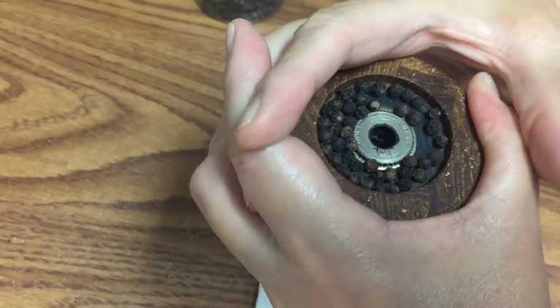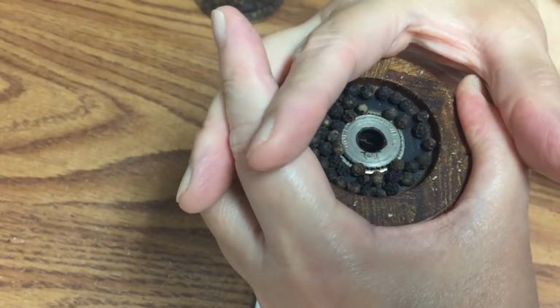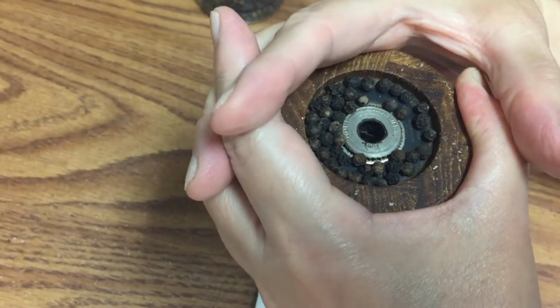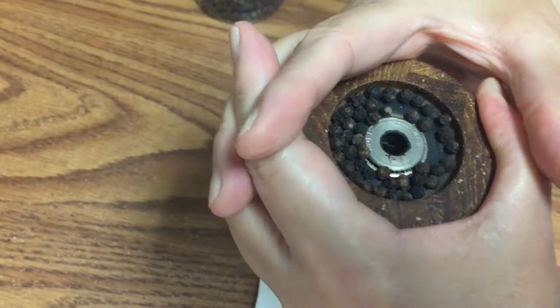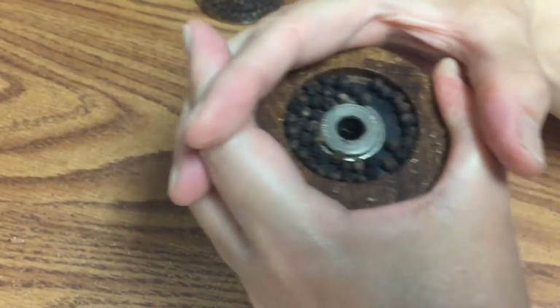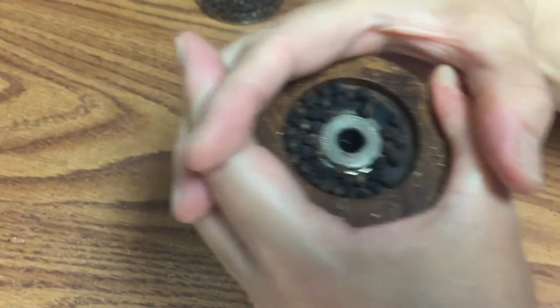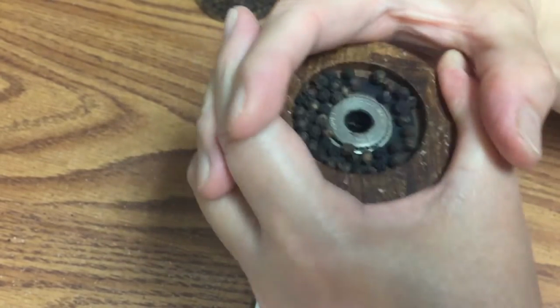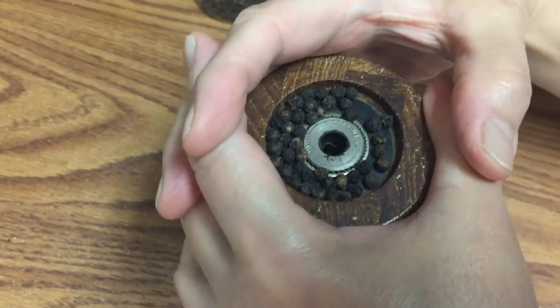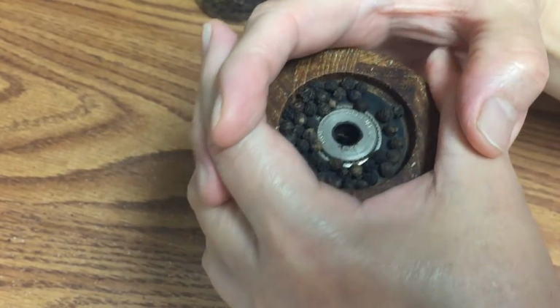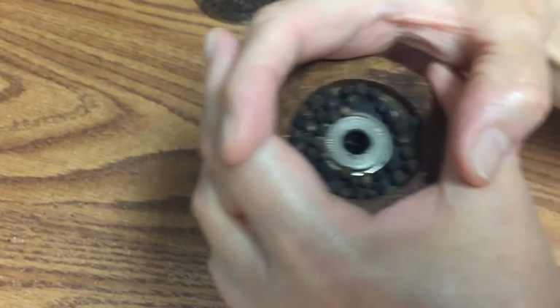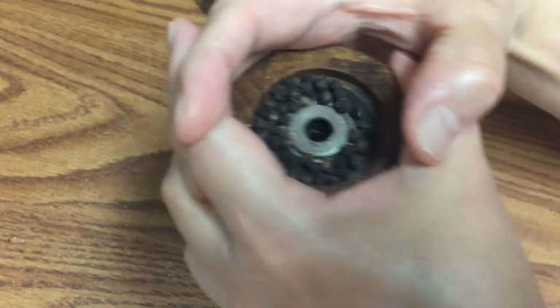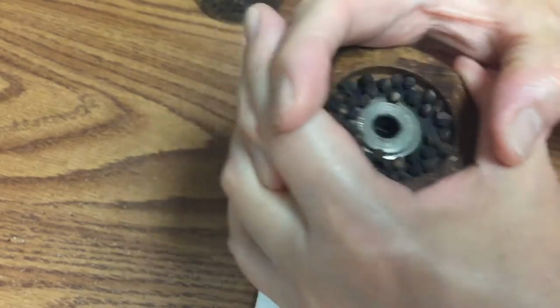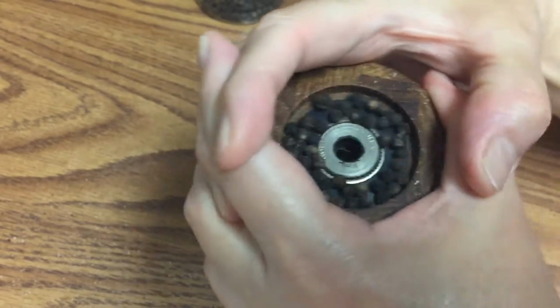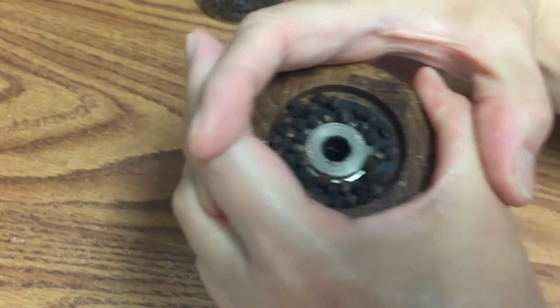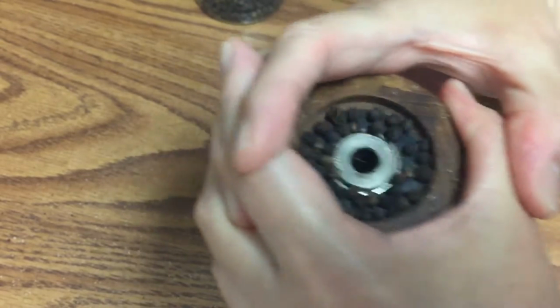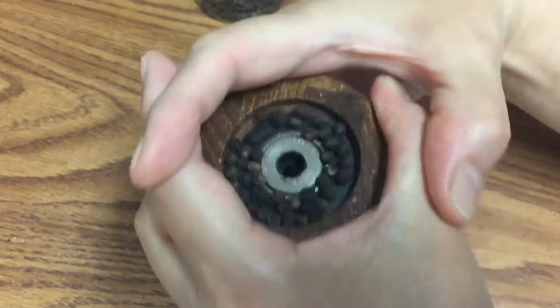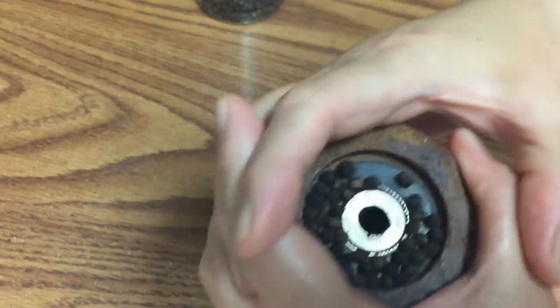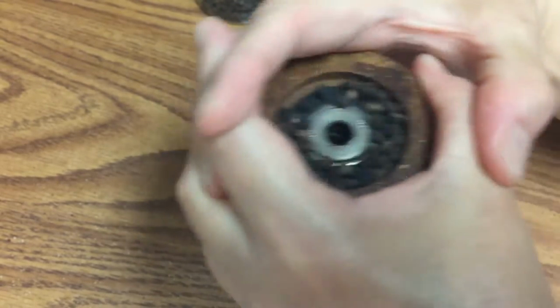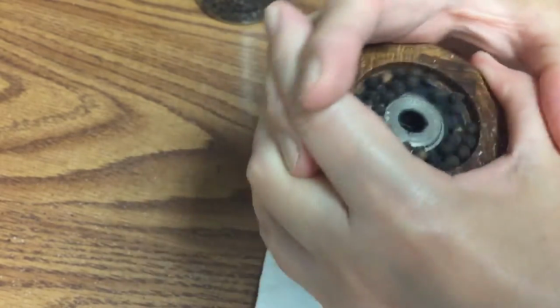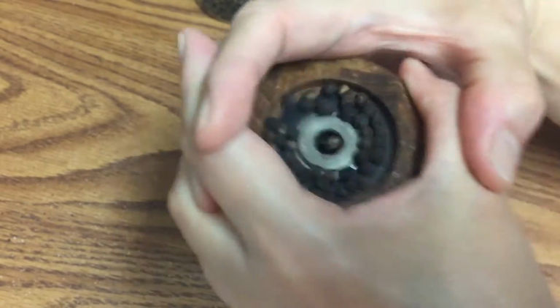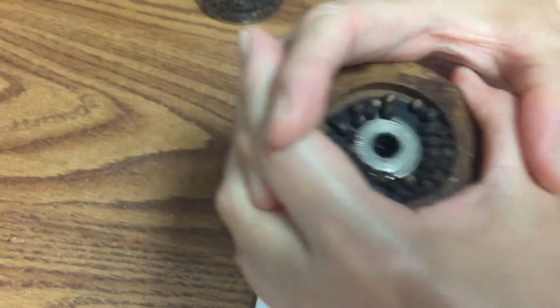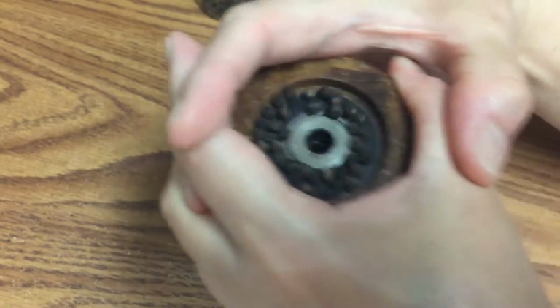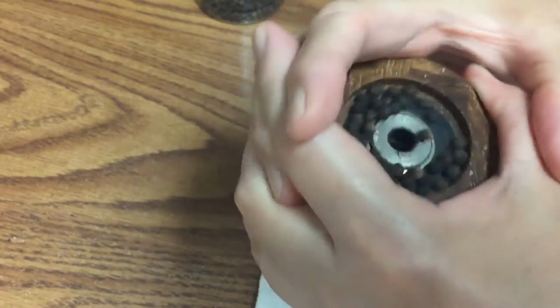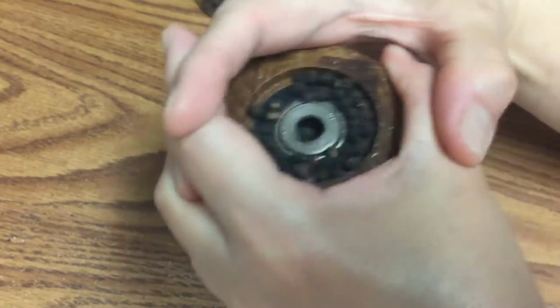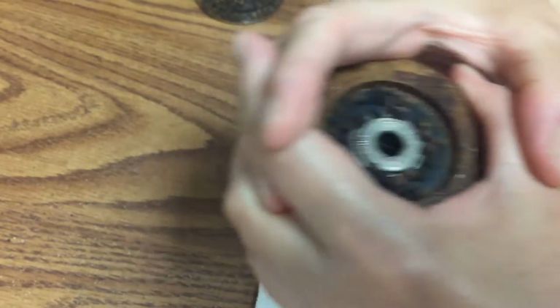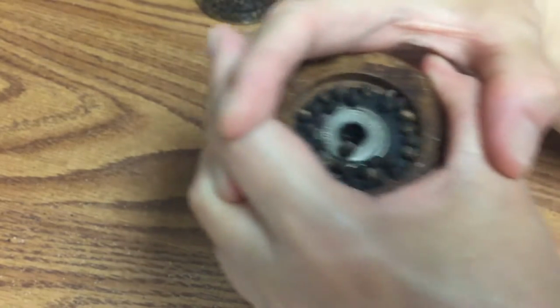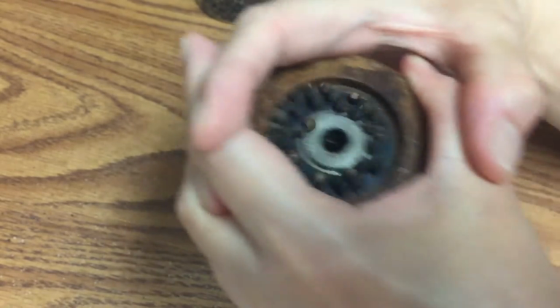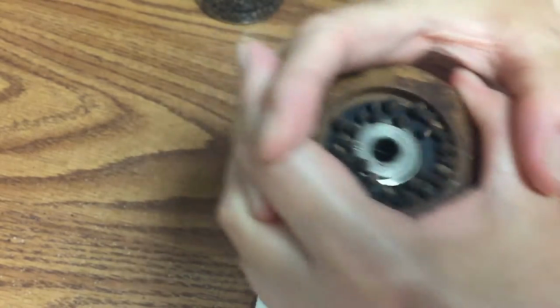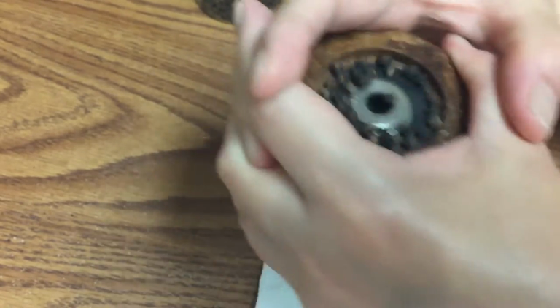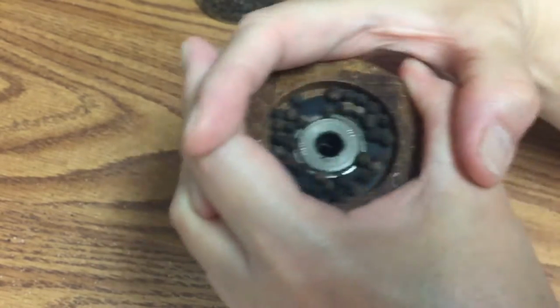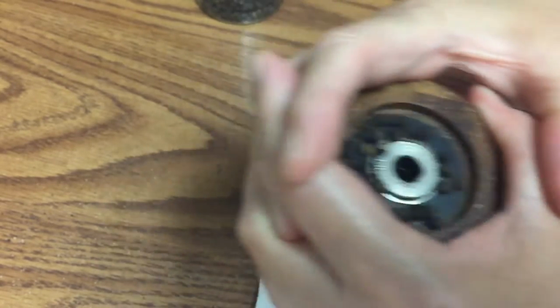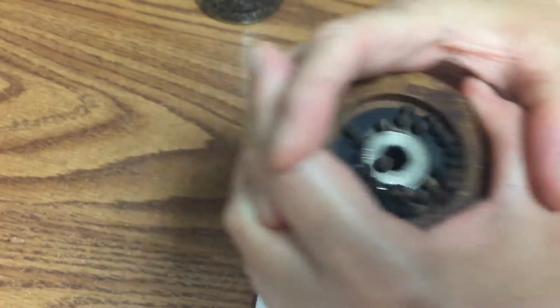Aside from the paper towel, you'll need a pair of hands clasped together around the bottom of this pepper mill as you shake it, to prevent any peppercorns from spilling and ending up on the floor.